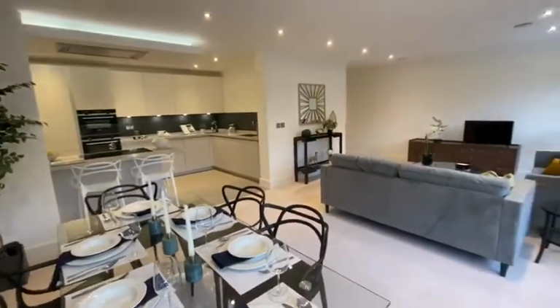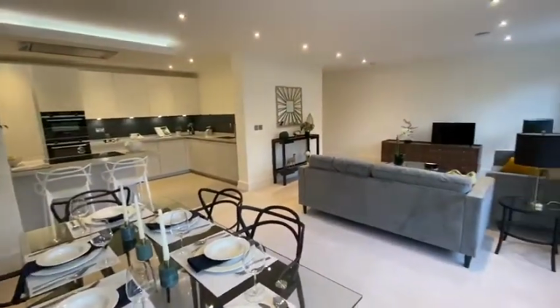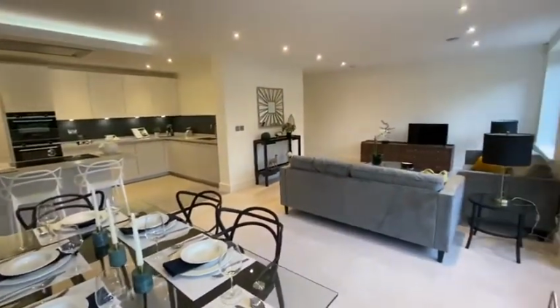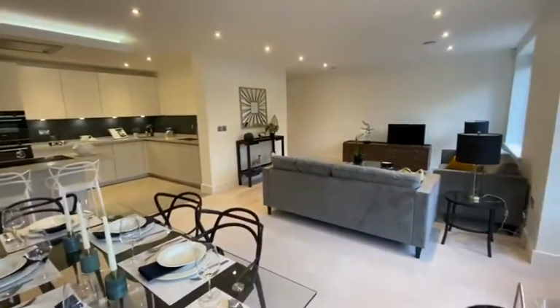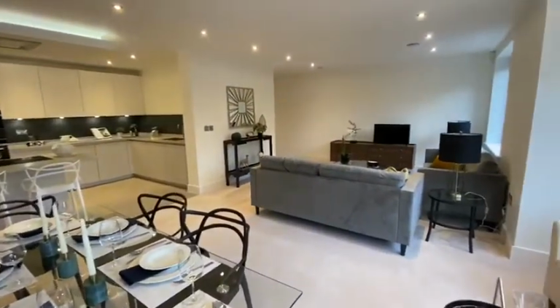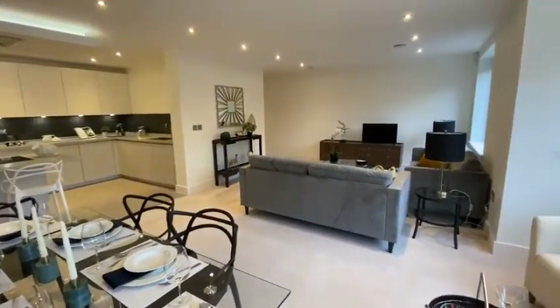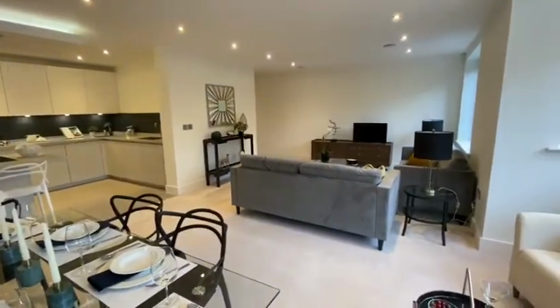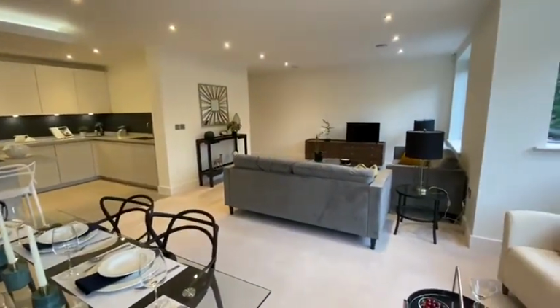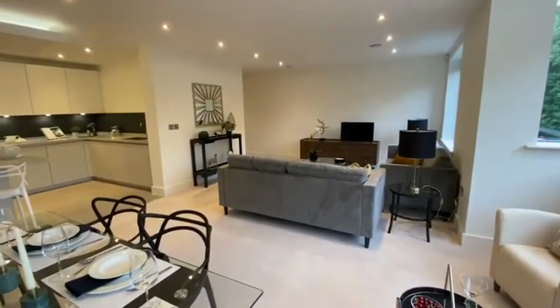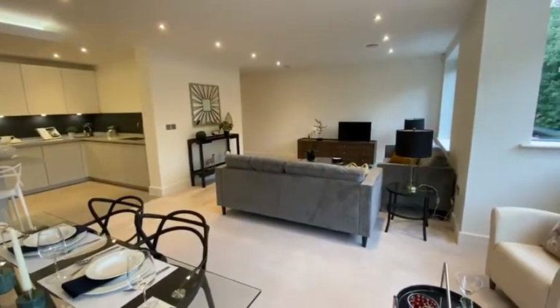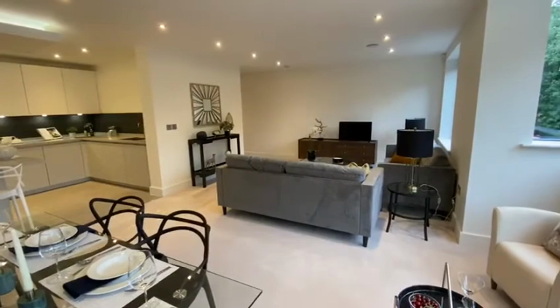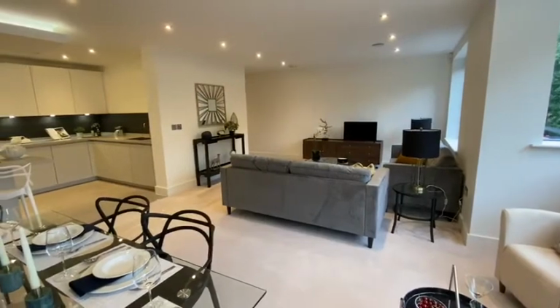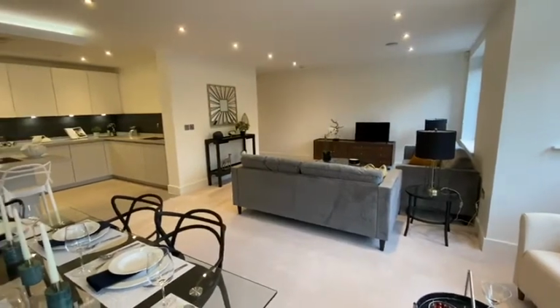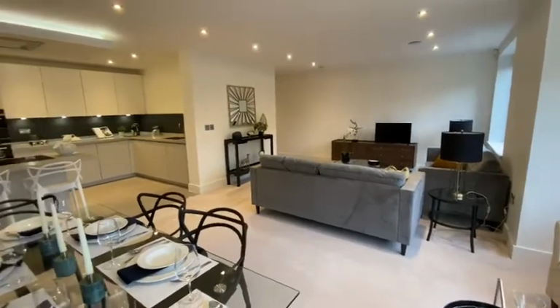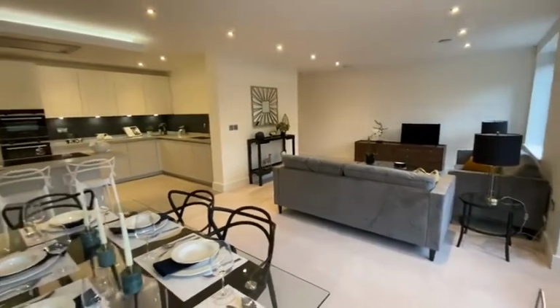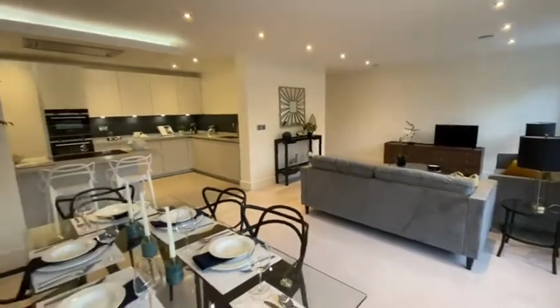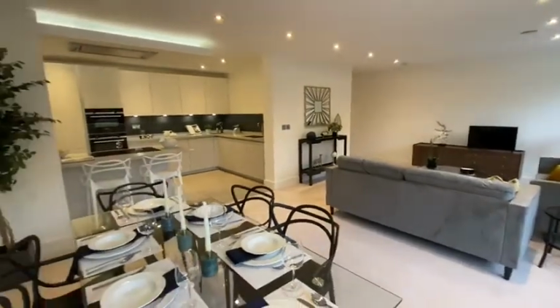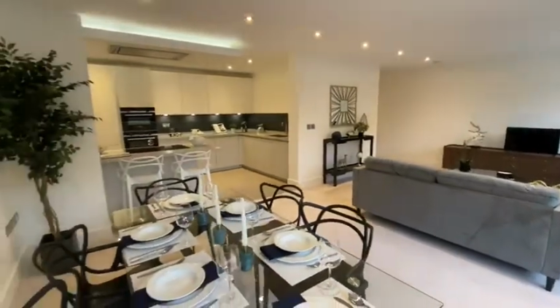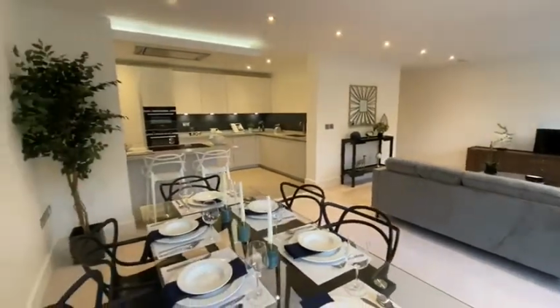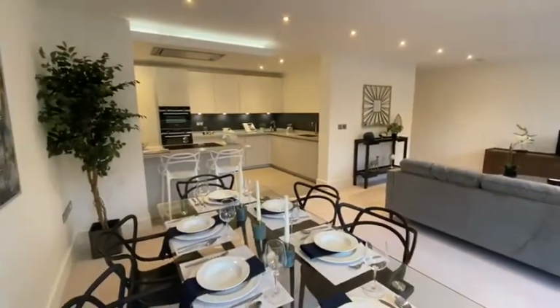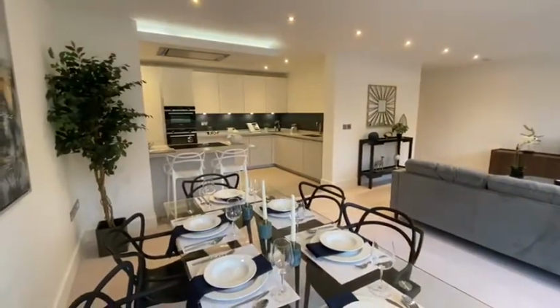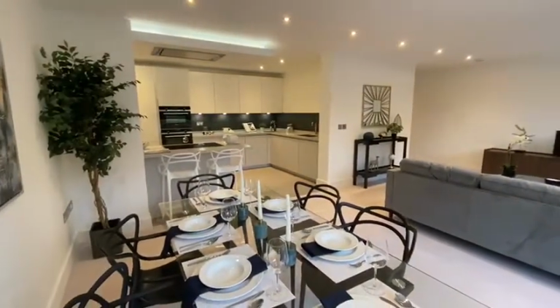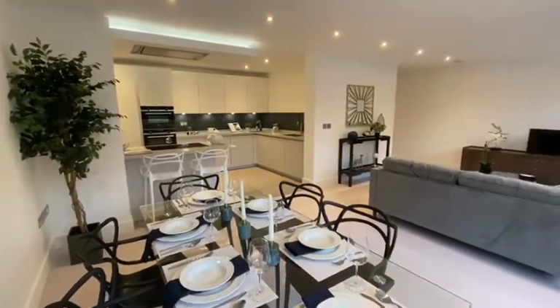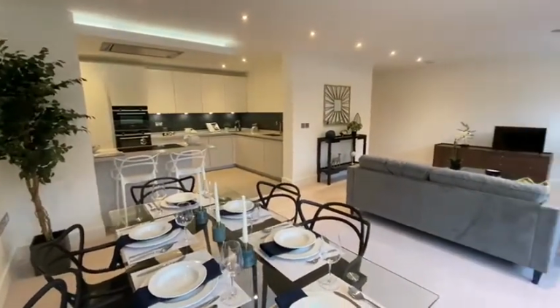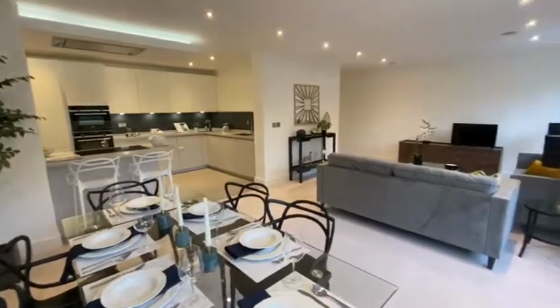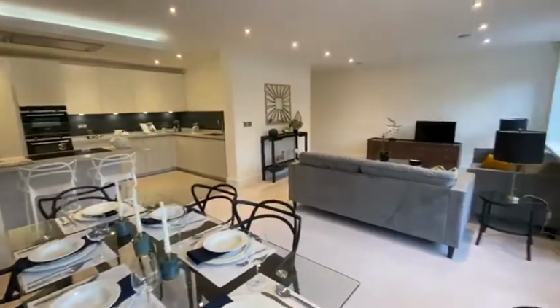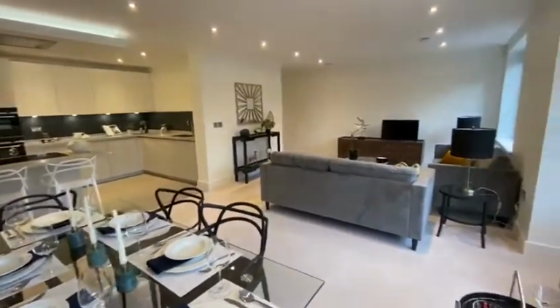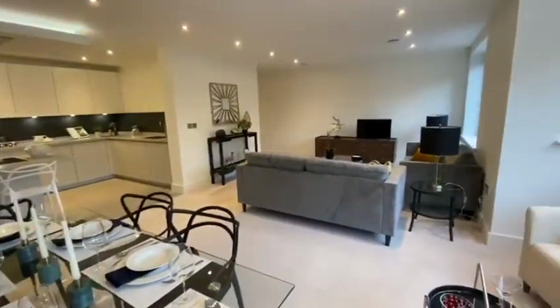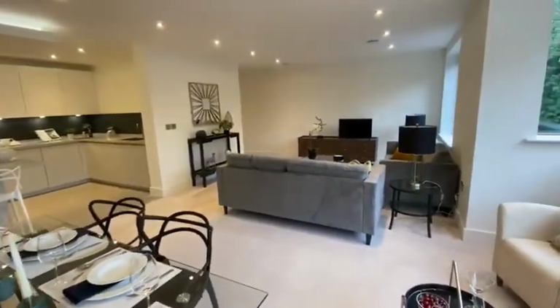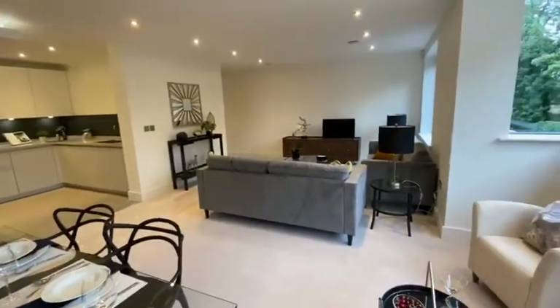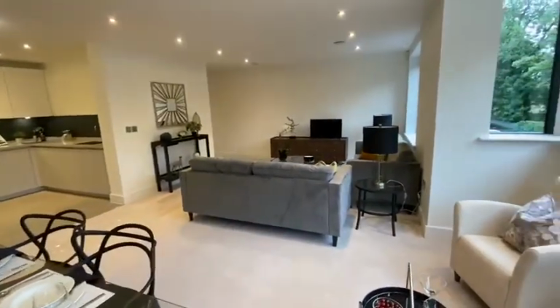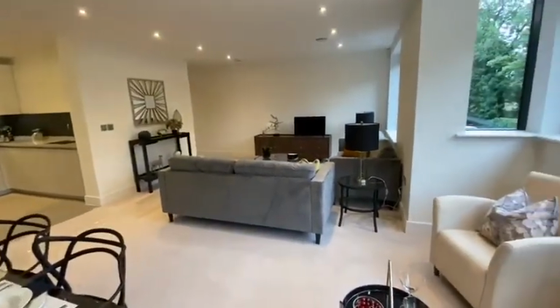The apartments have been finished to an exceptionally high standard with somatic kitchens, Corian work surfaces, and integrated Neff appliances.